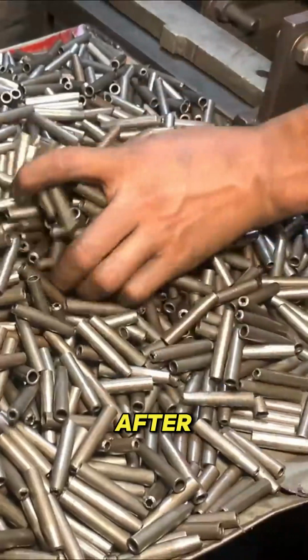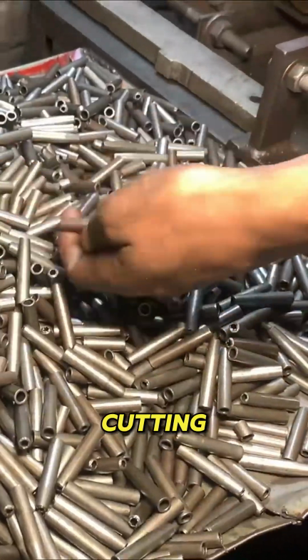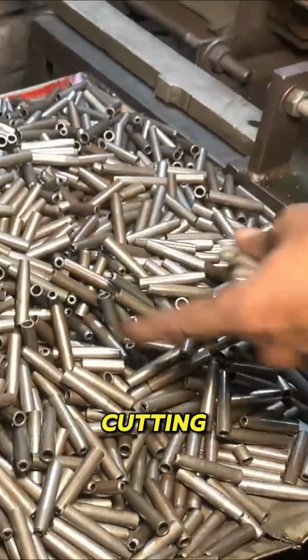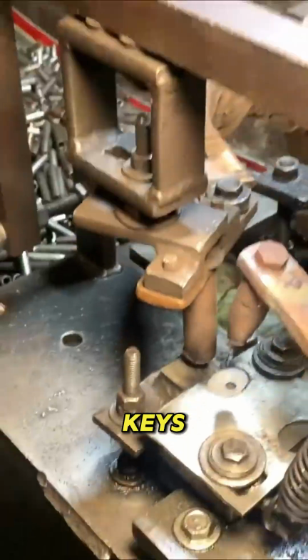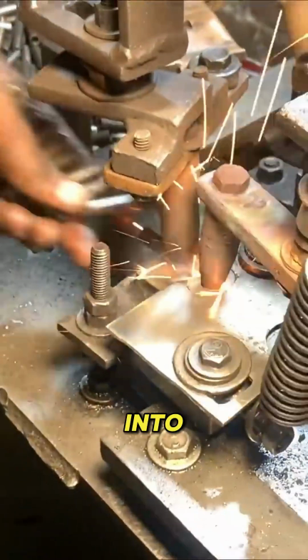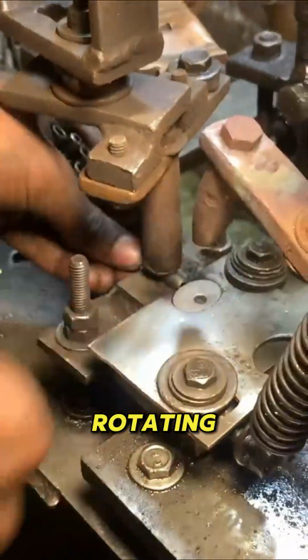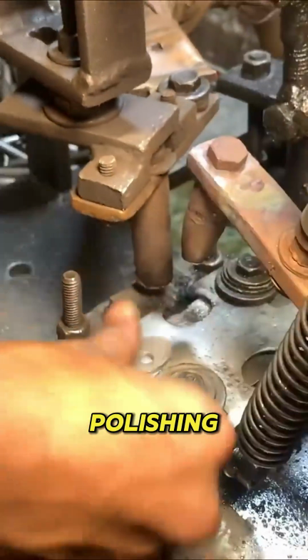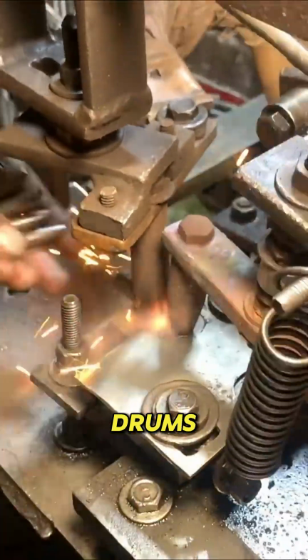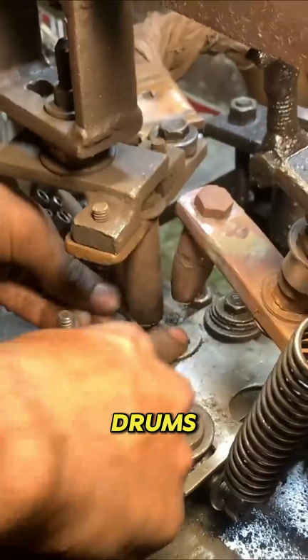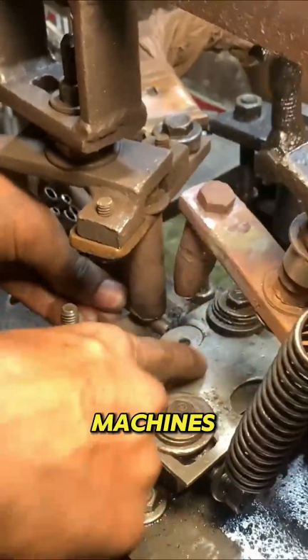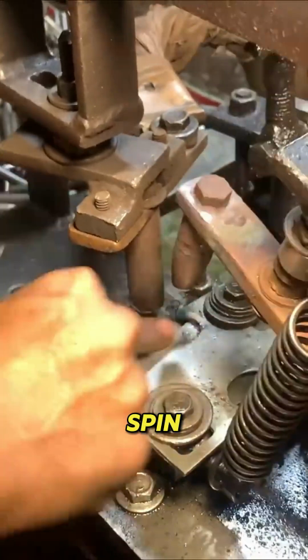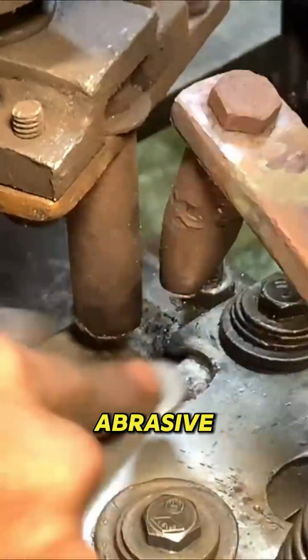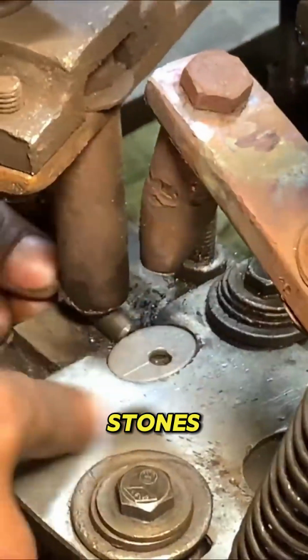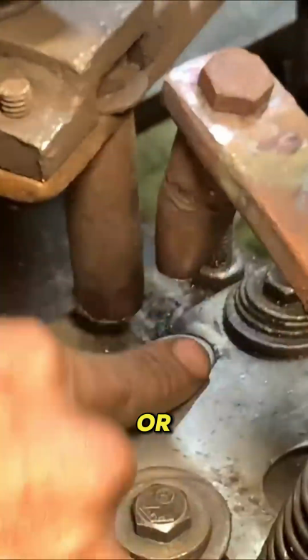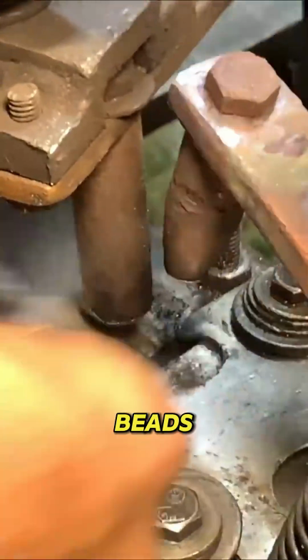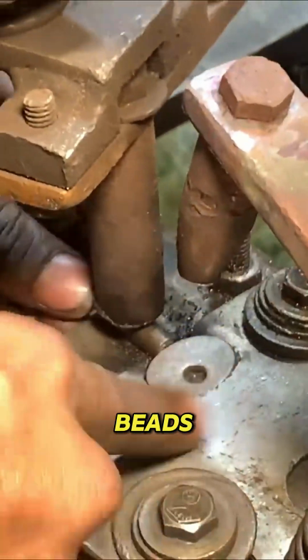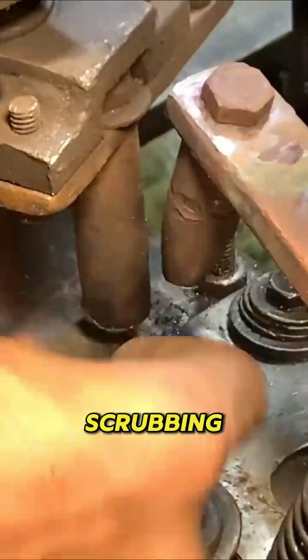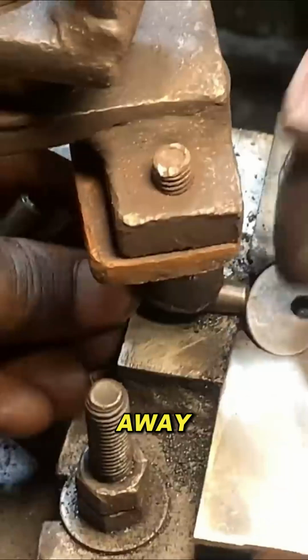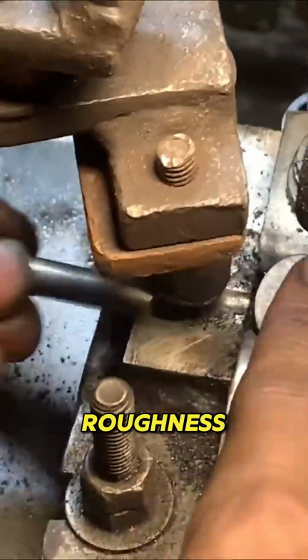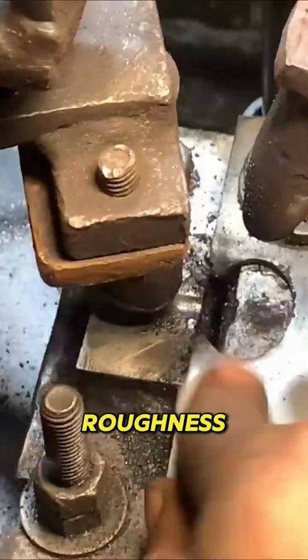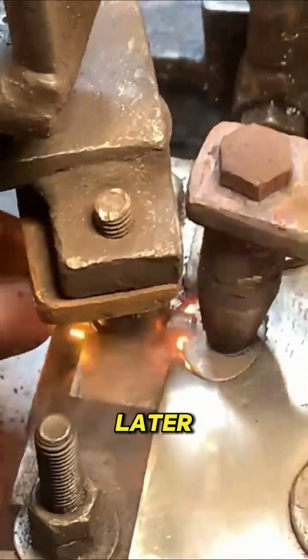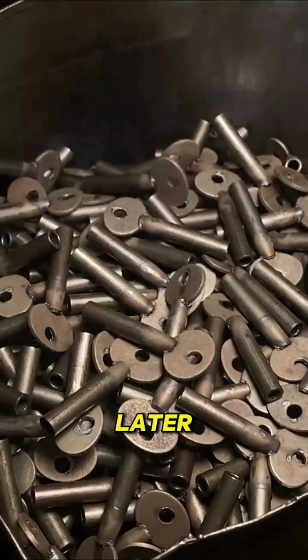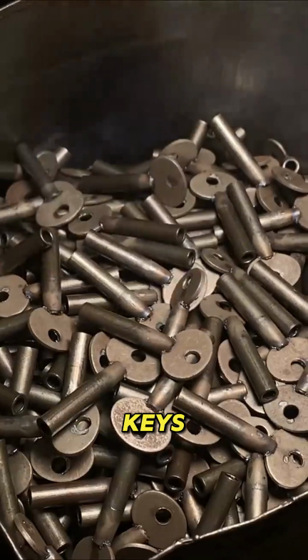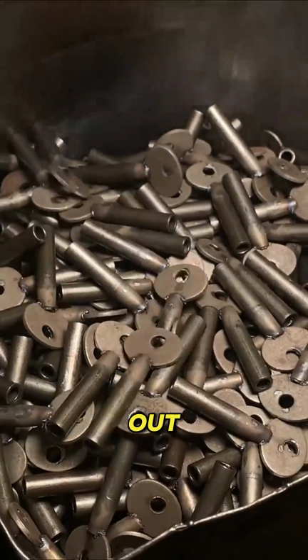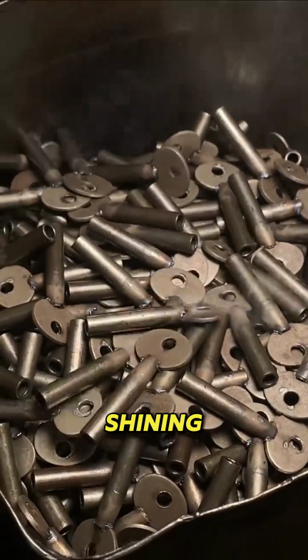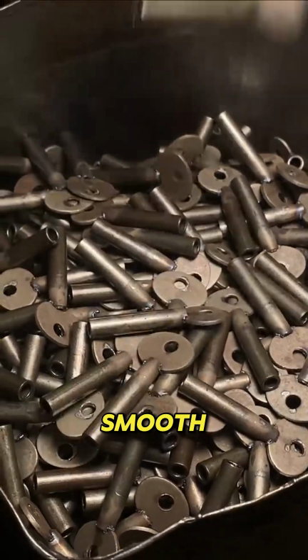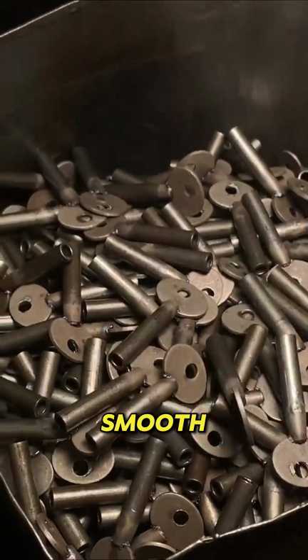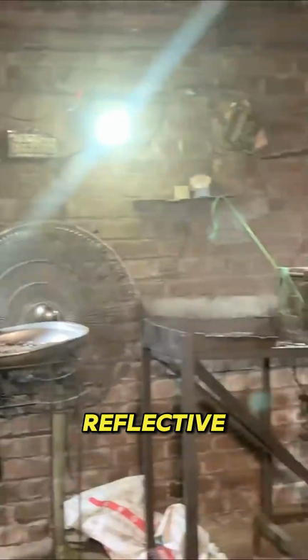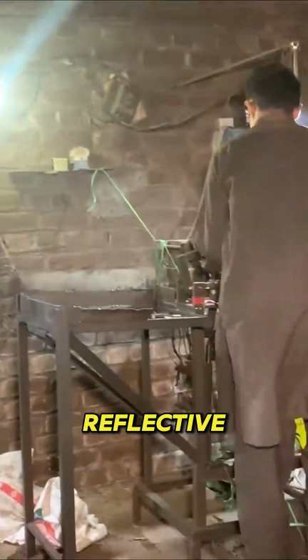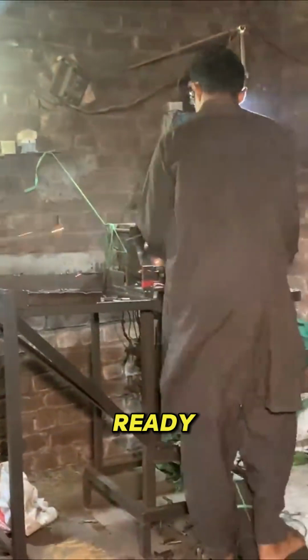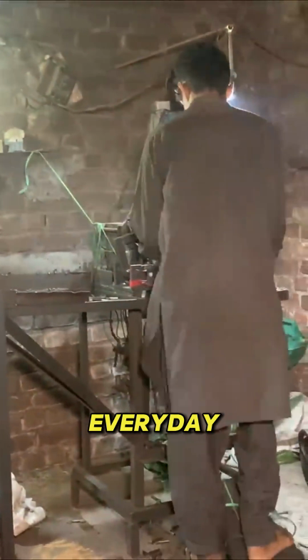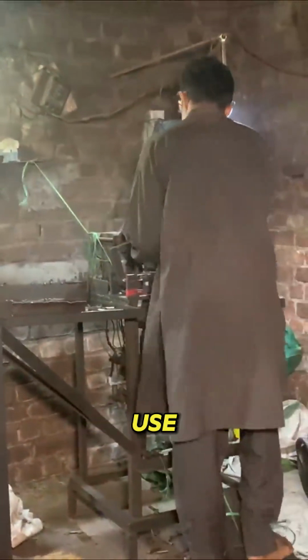After cutting, the keys go into rotating polishing drums. These machines spin with abrasive stones or metal beads, scrubbing away roughness. Minutes later, the keys come out shining, smooth, reflective, and ready for everyday use.